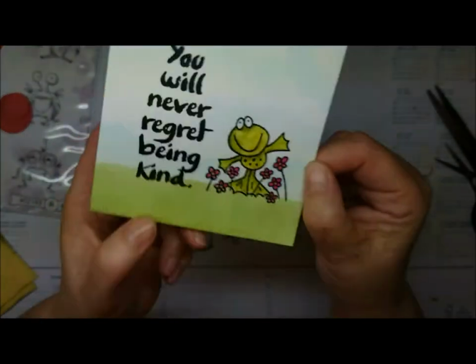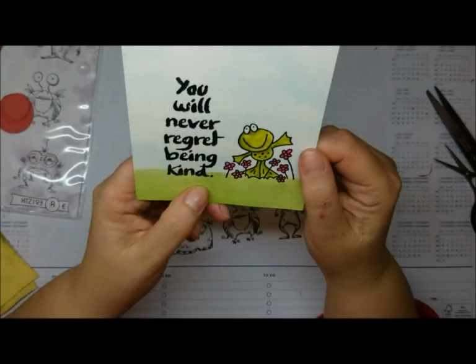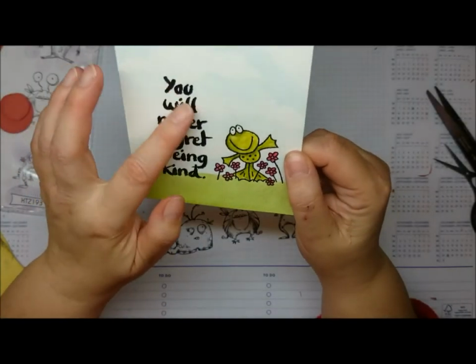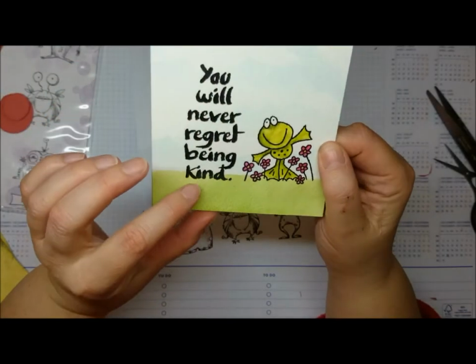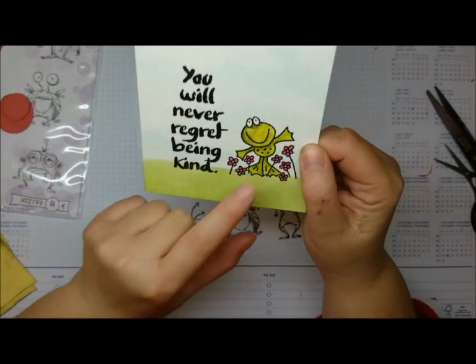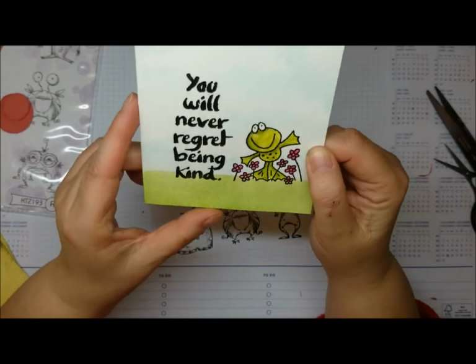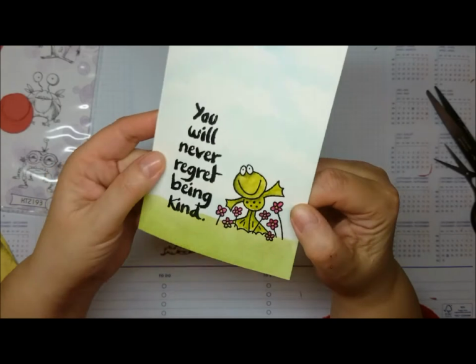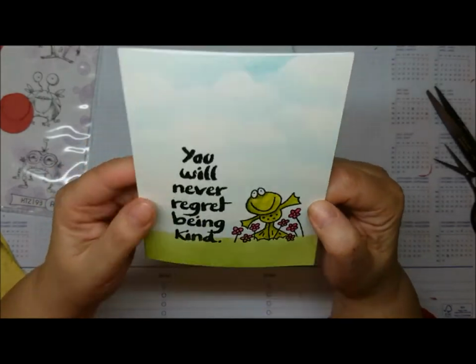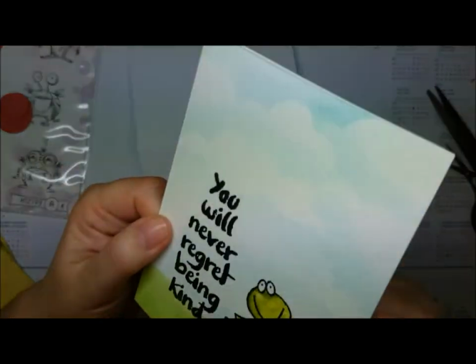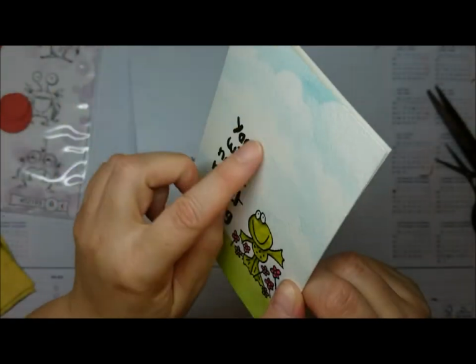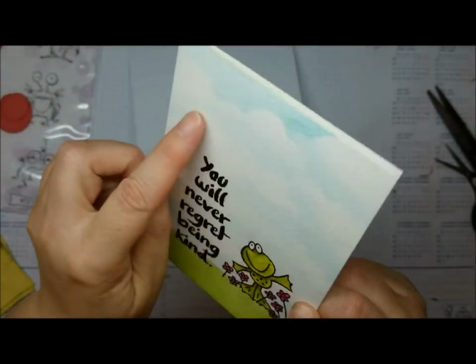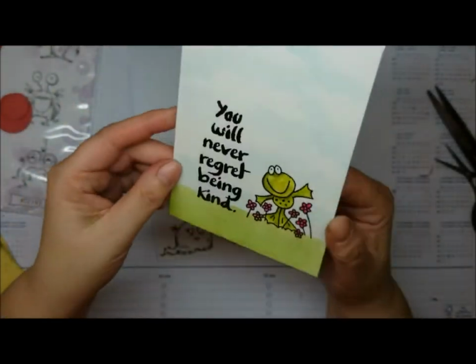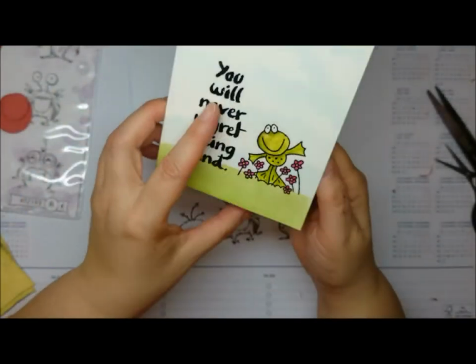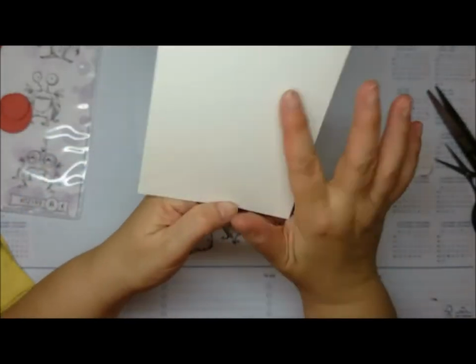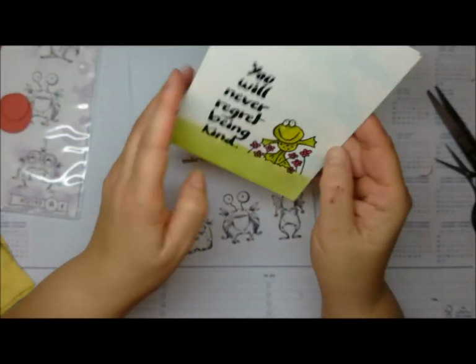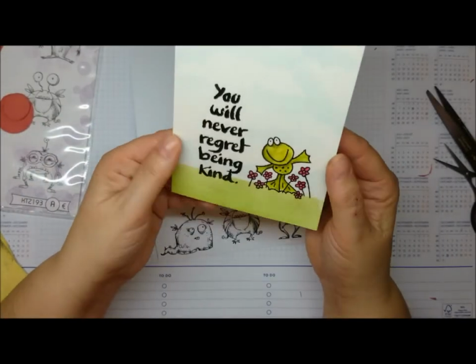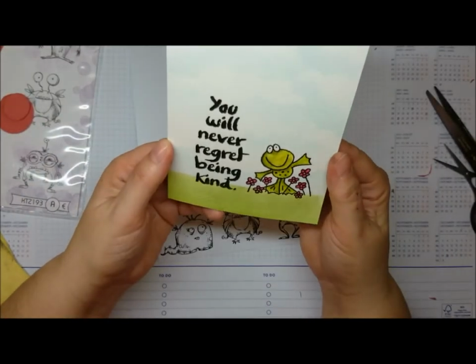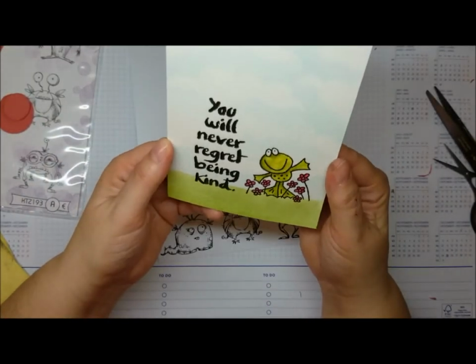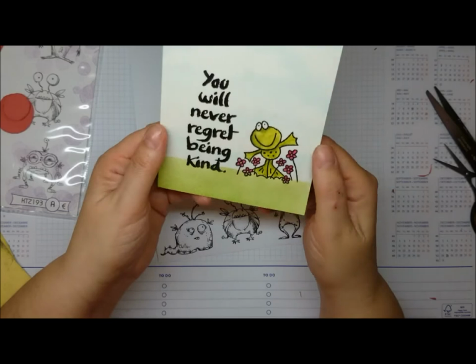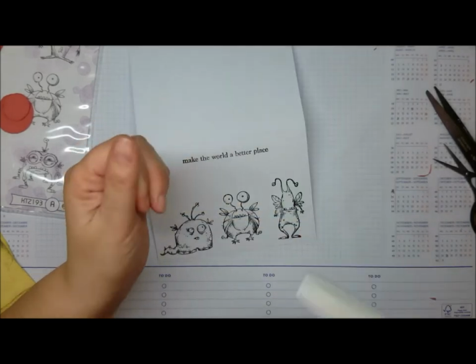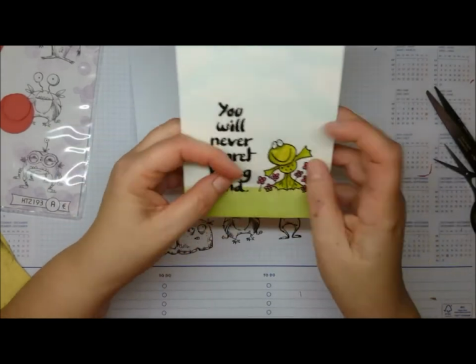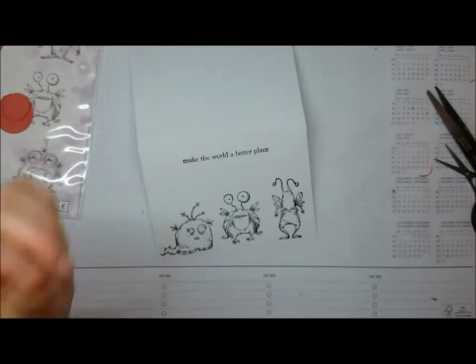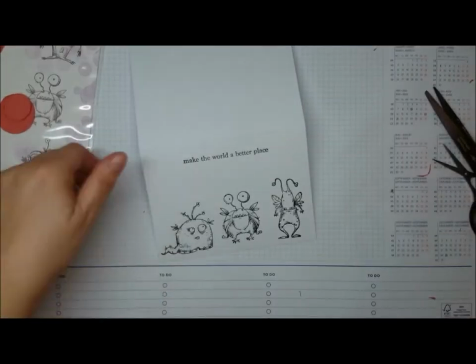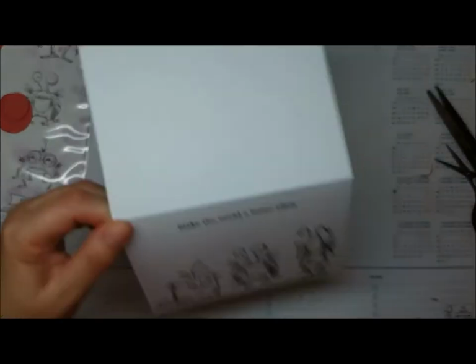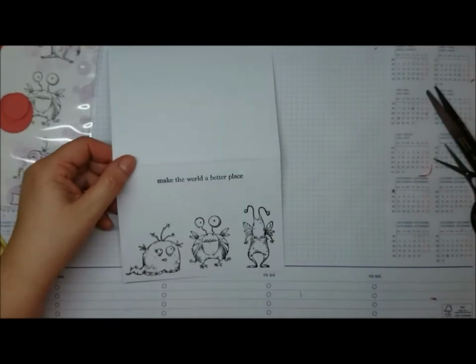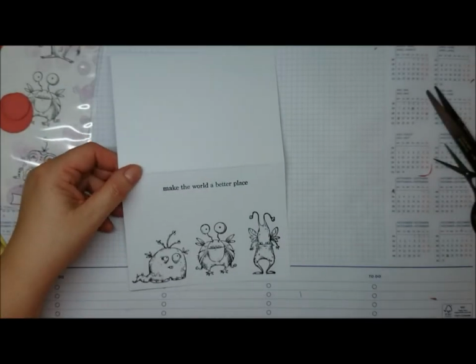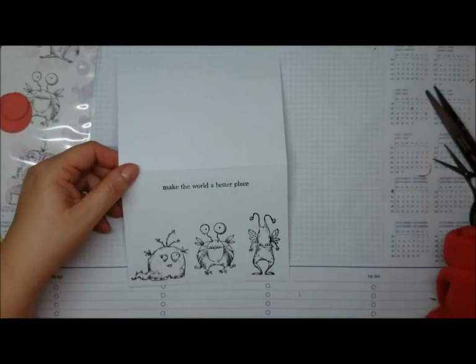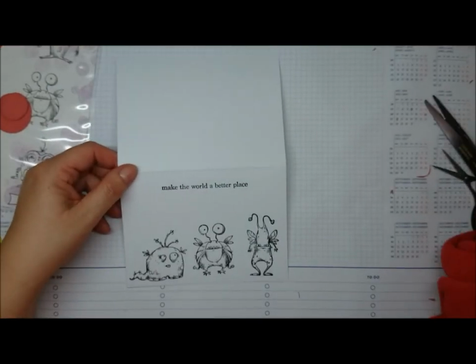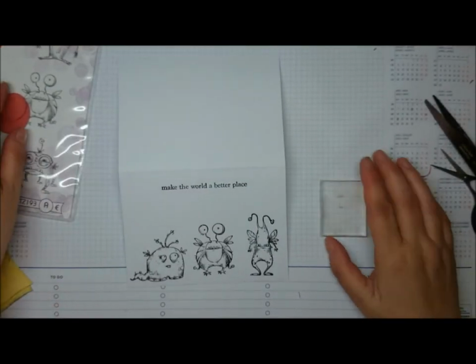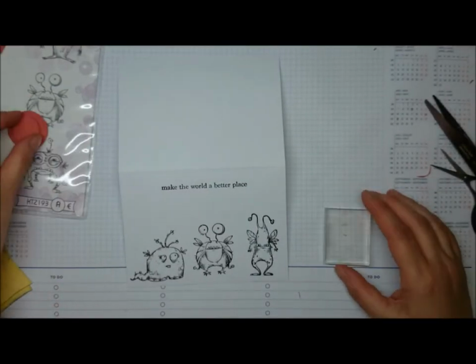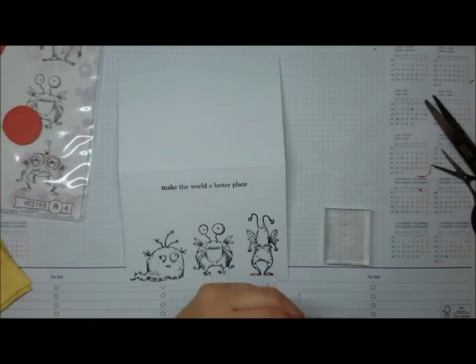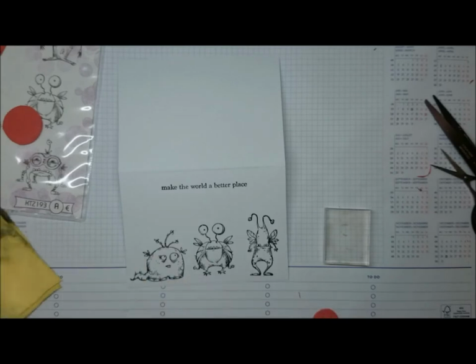I wanted to show you this card I got today from Georgia. She made this for me — I sent her those stamps. It says 'you will never forget being kind,' and there's a little froggy. She made me a card. Thank you, Georgia, I love it.